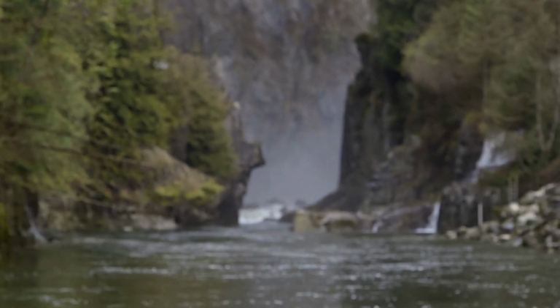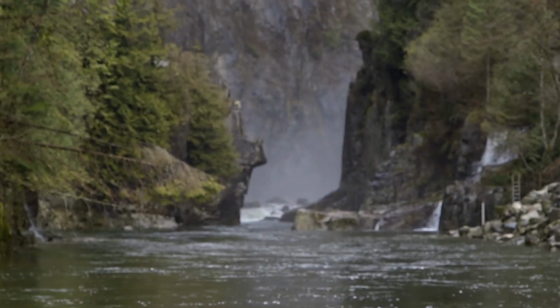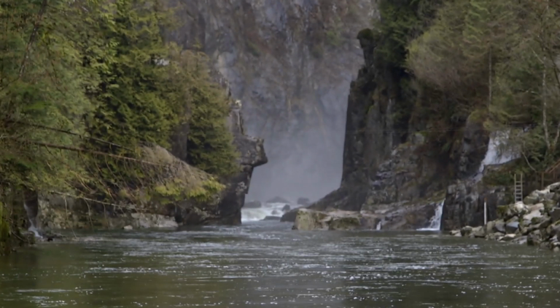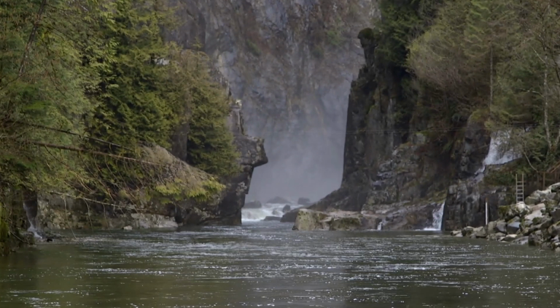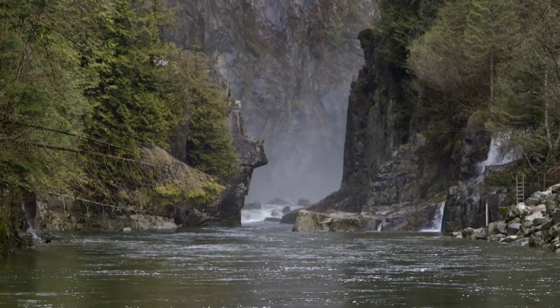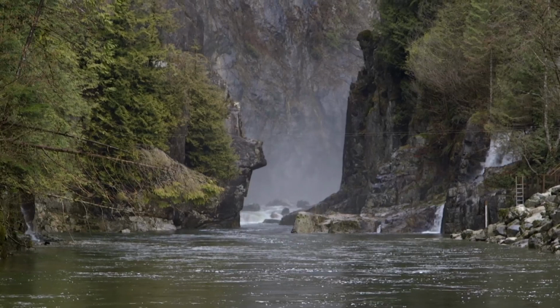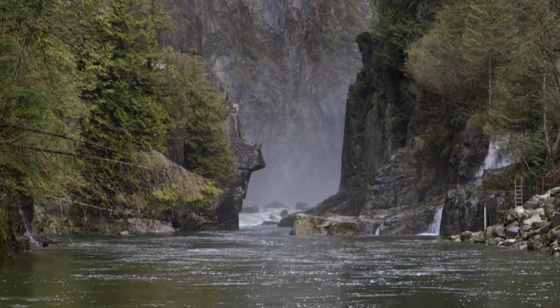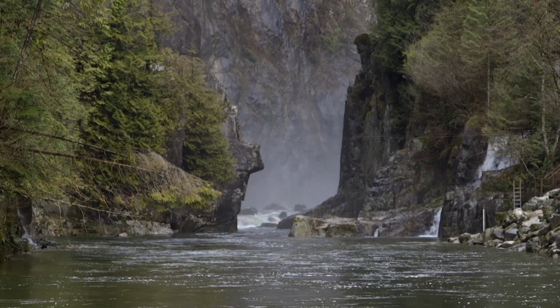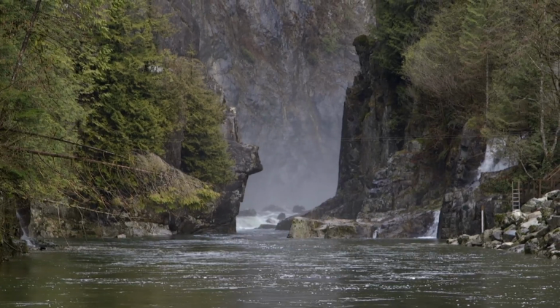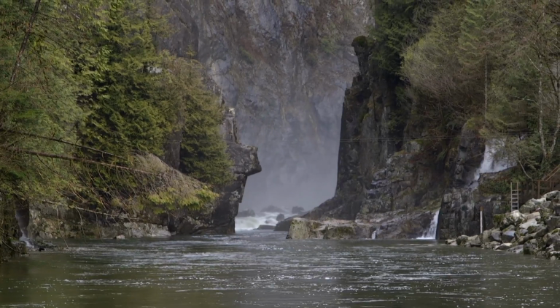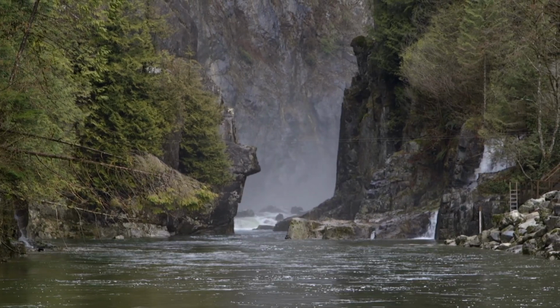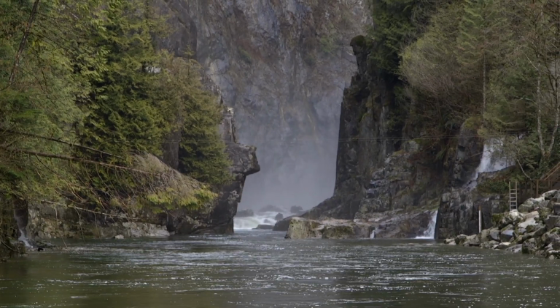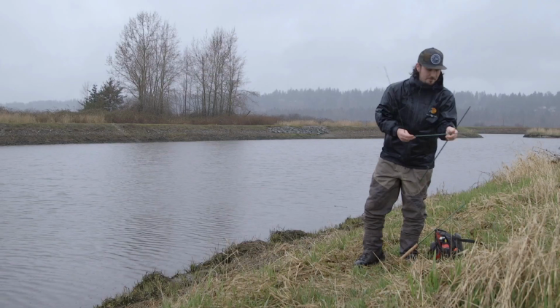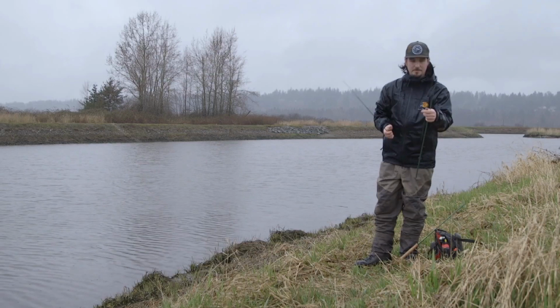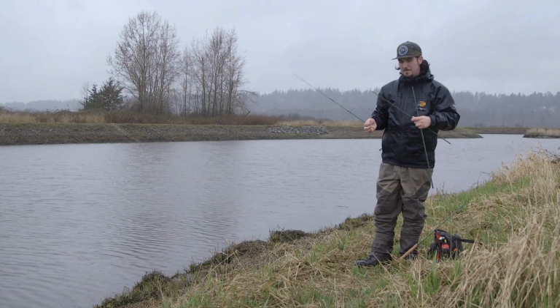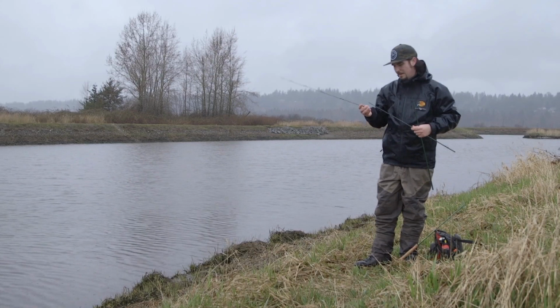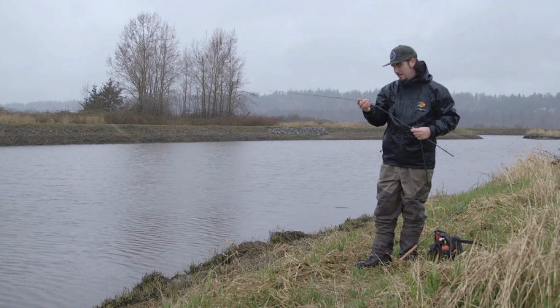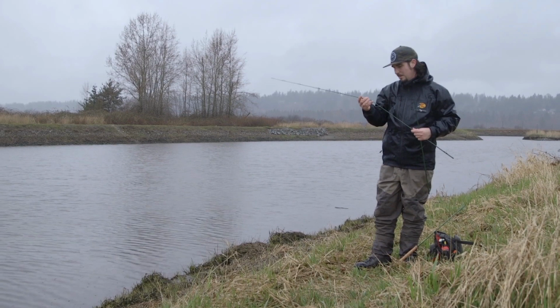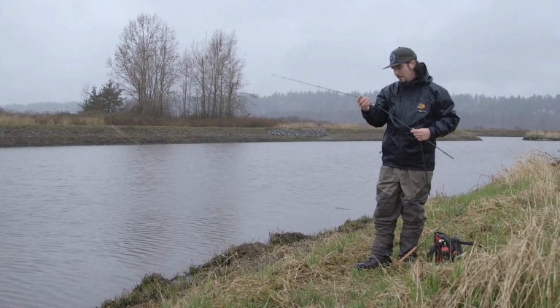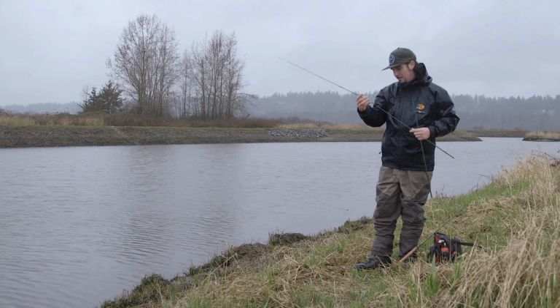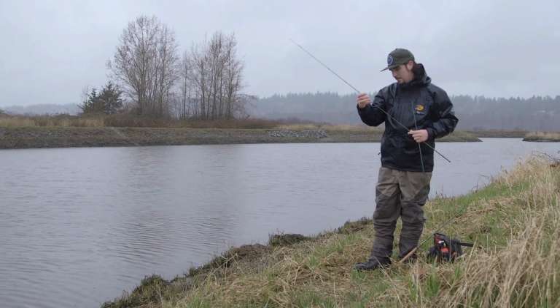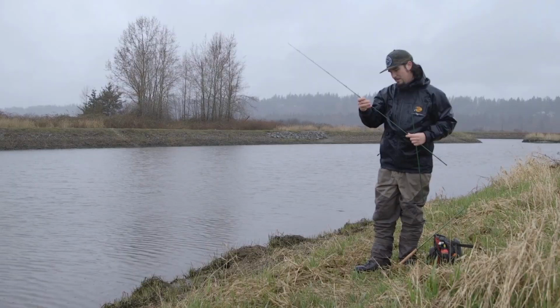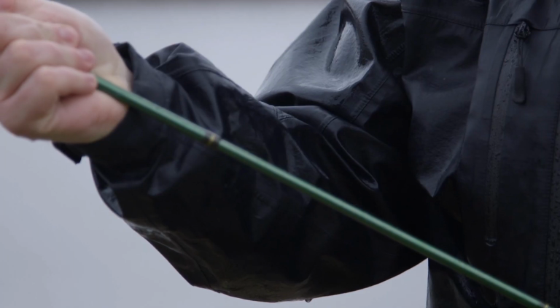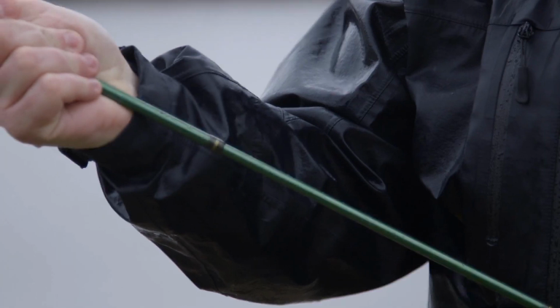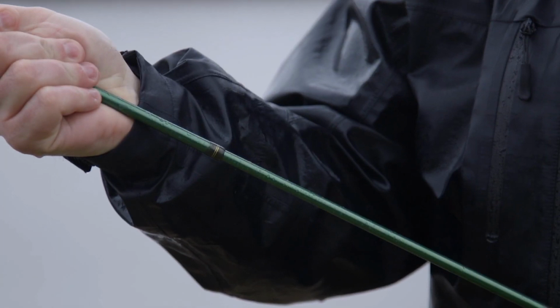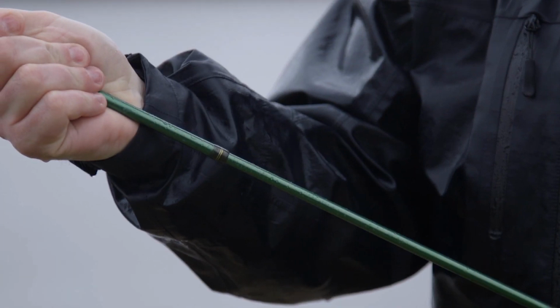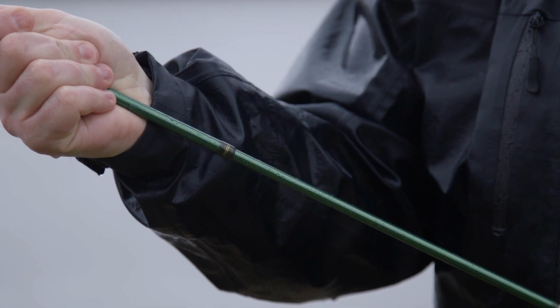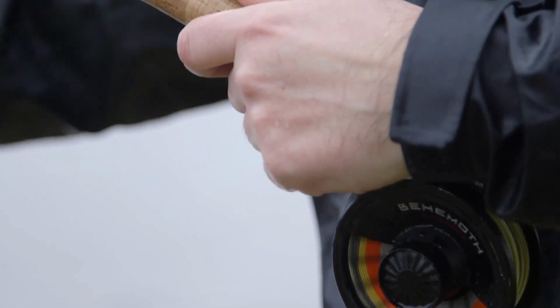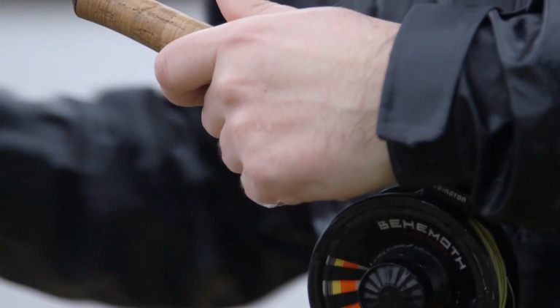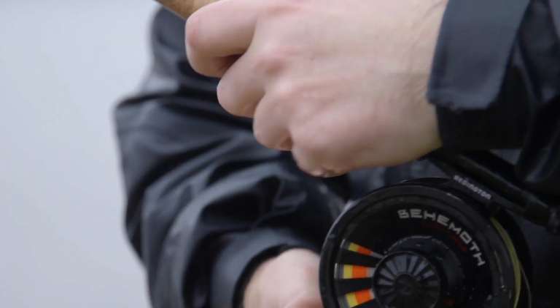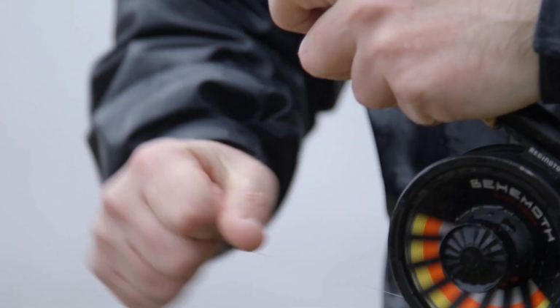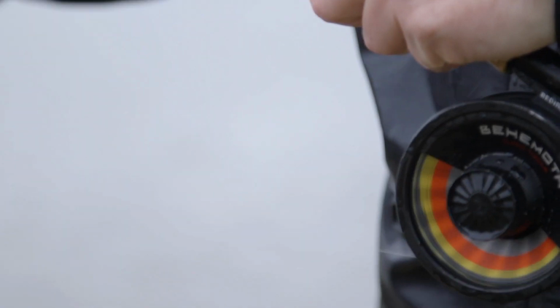That's the problem we're trying to solve with our app MyCatch. Conservation is a big deal for me. I love being outdoors, I love catching fish, I love releasing fish.